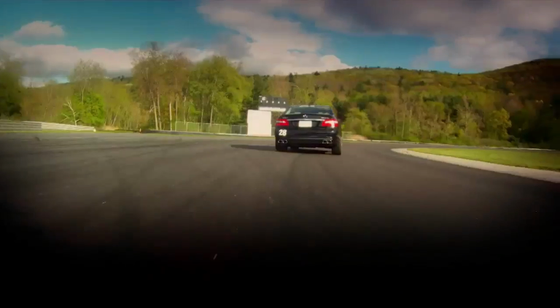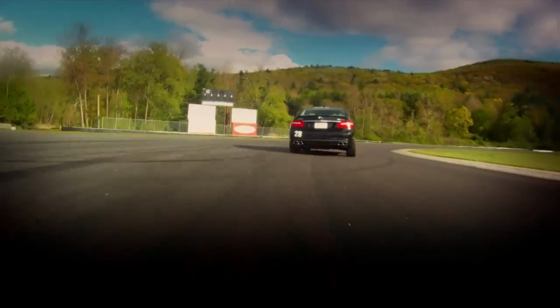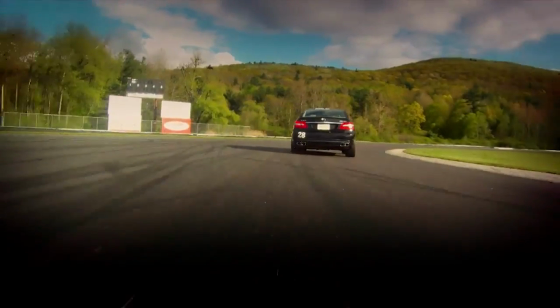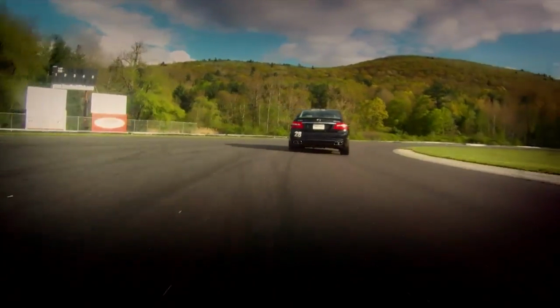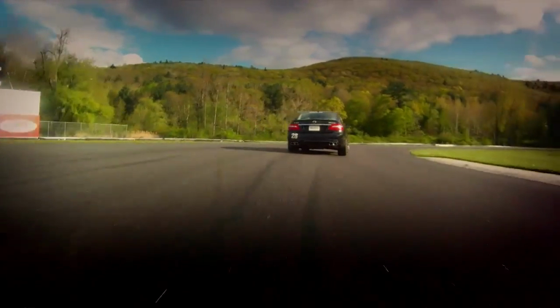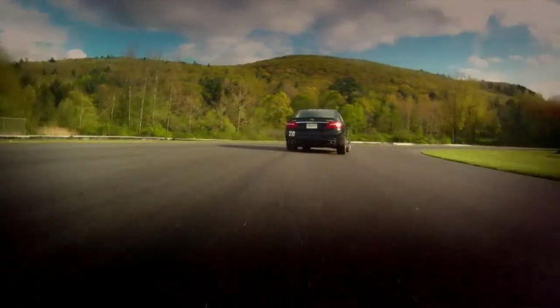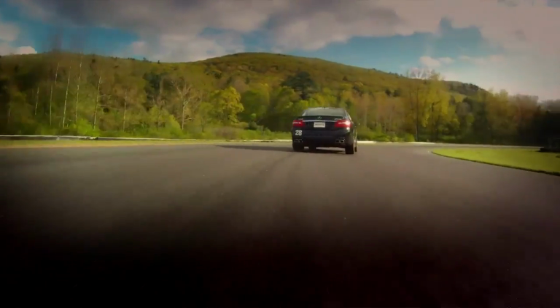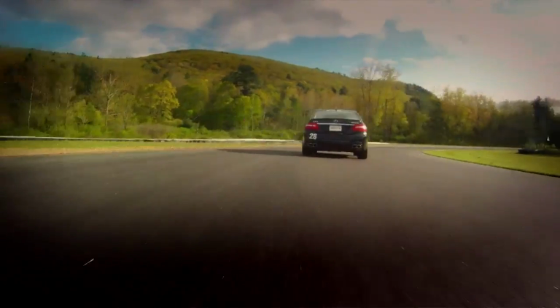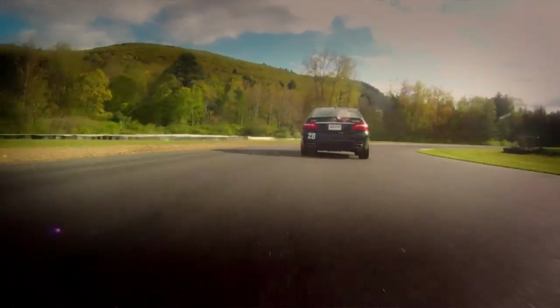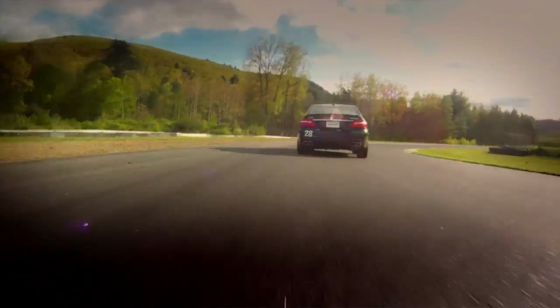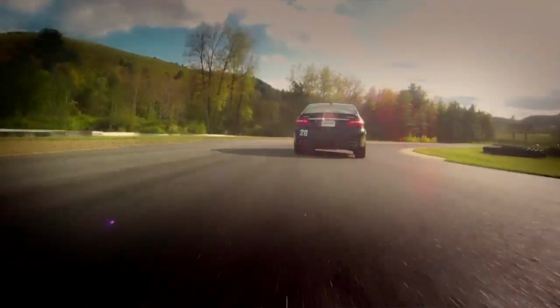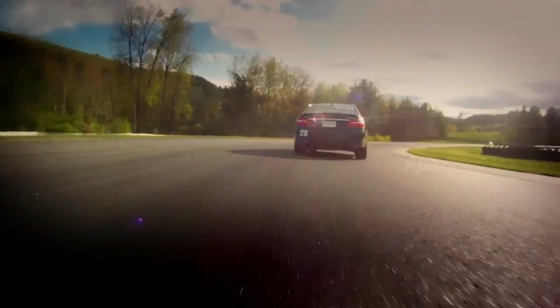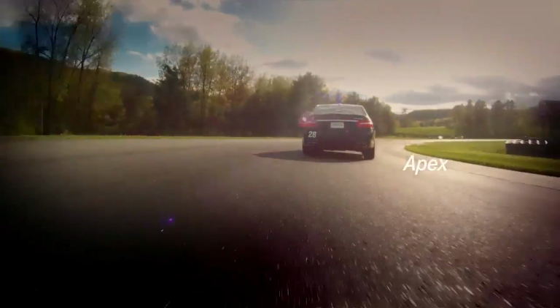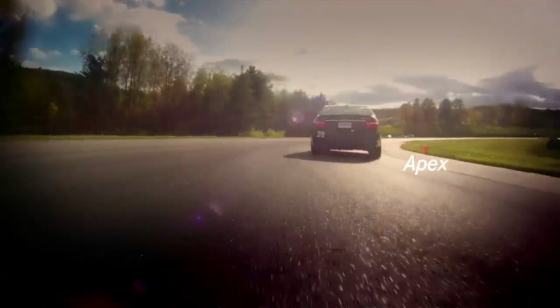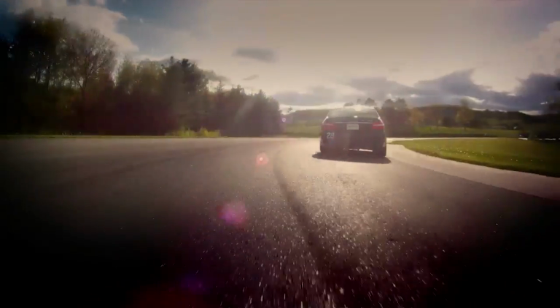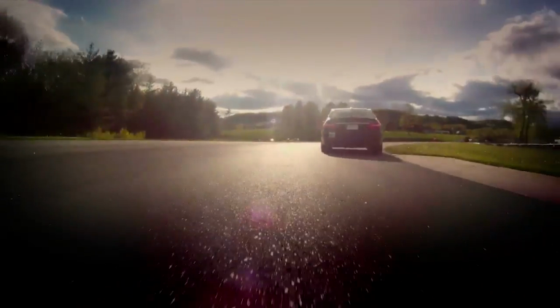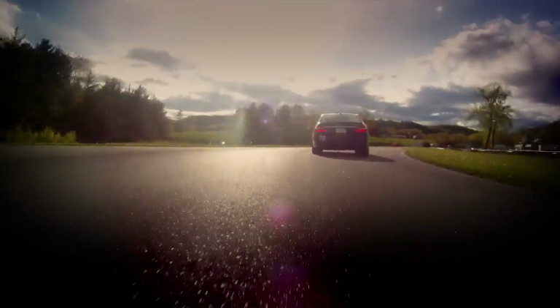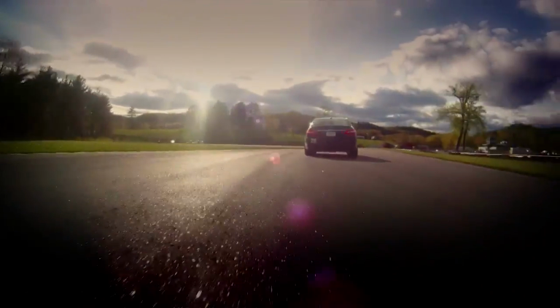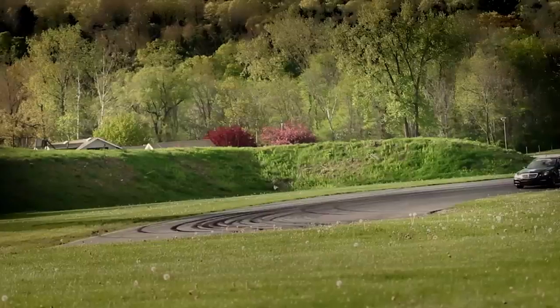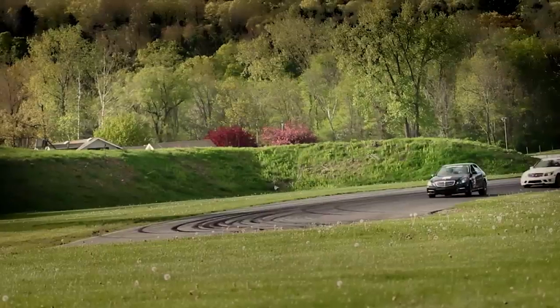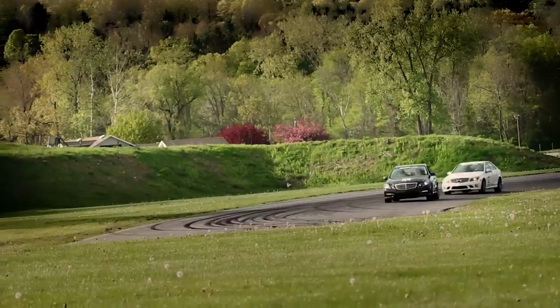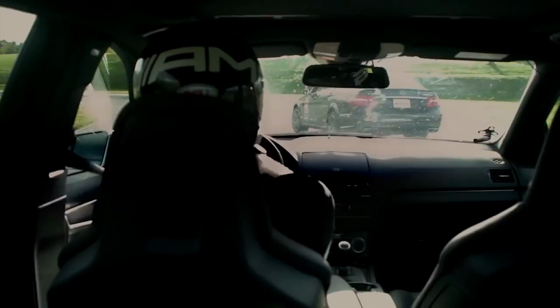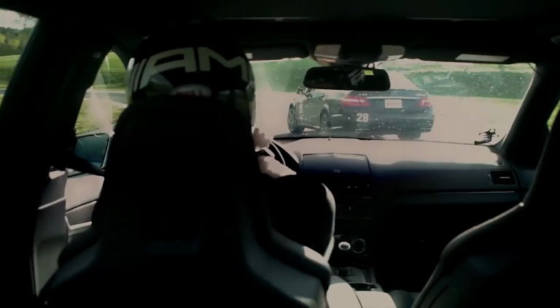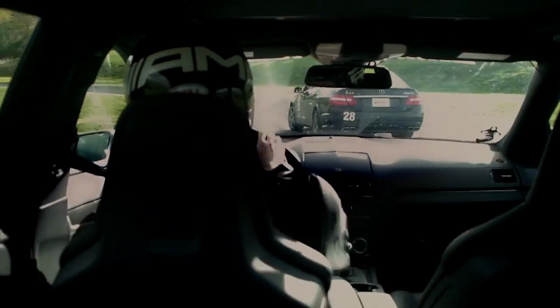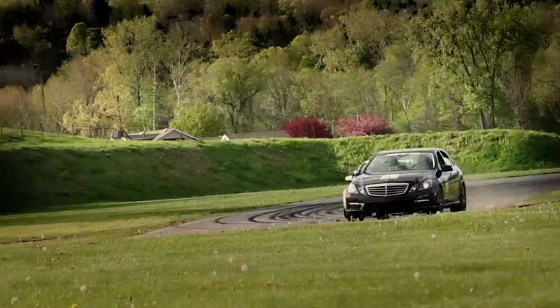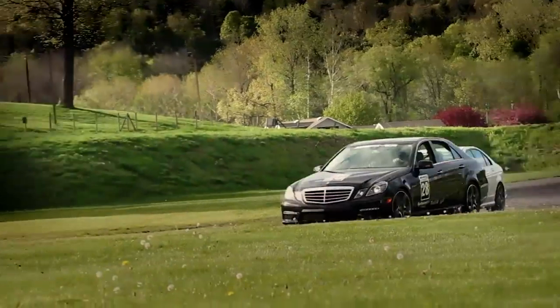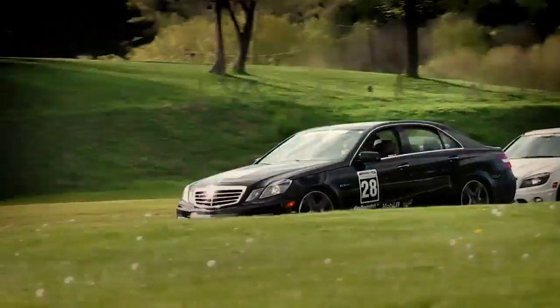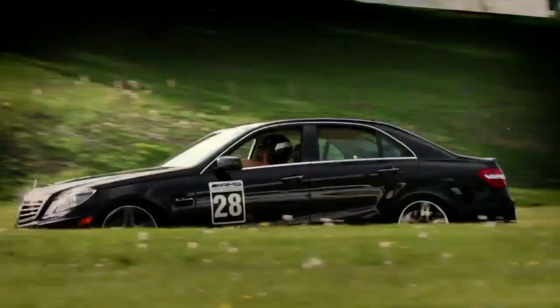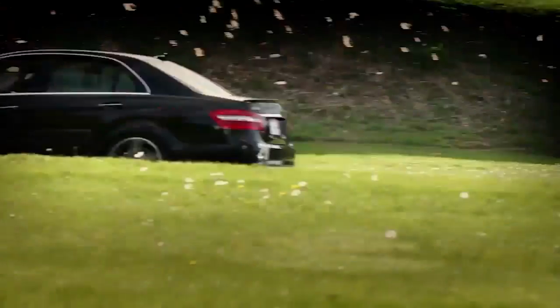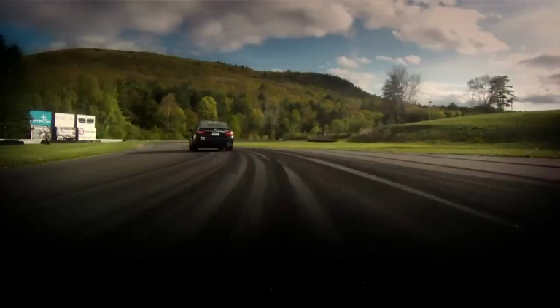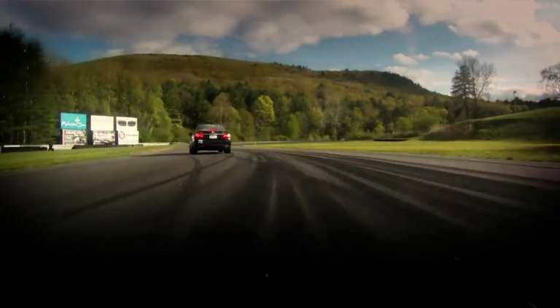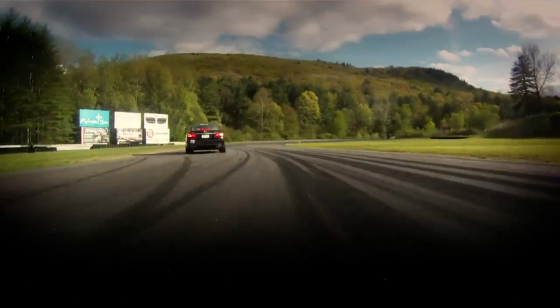He turned in too late there, left his braking too late, is fighting to get the car down to the inside. Never wants to be over here, tight to the apex — never got there. Didn't have his eyes up; he's probably concentrating on his brake zone here. Fighting the car again, never got into the apex.